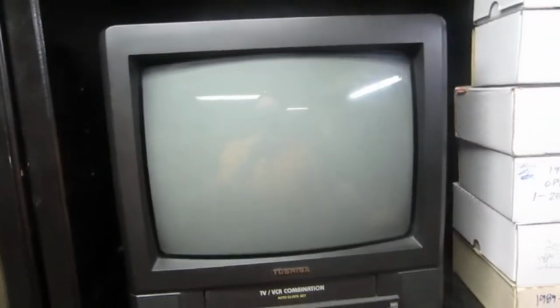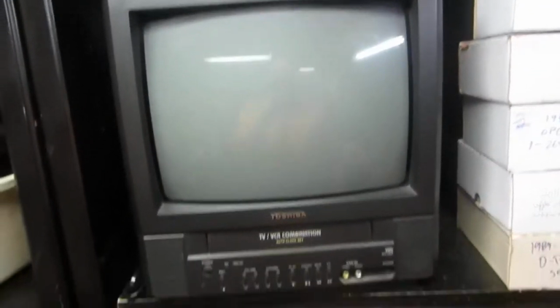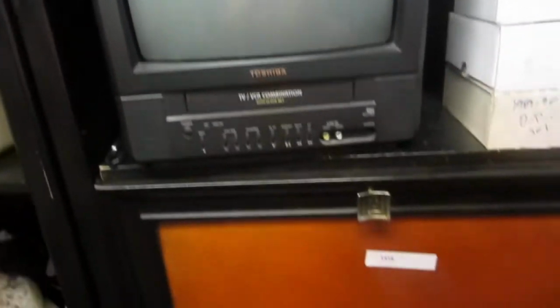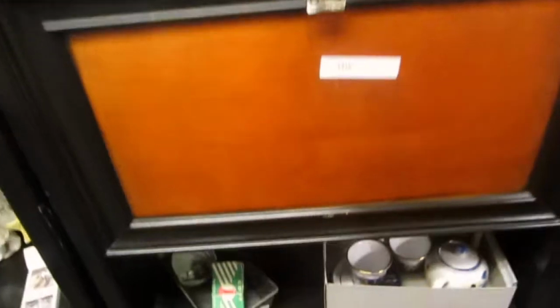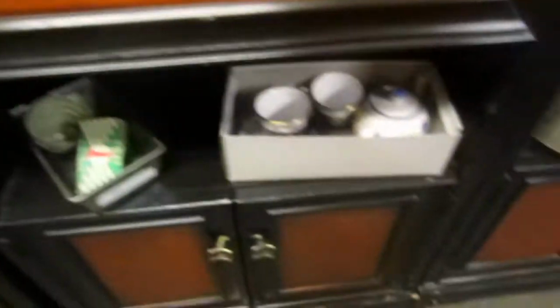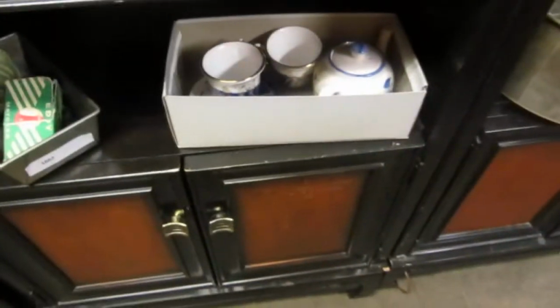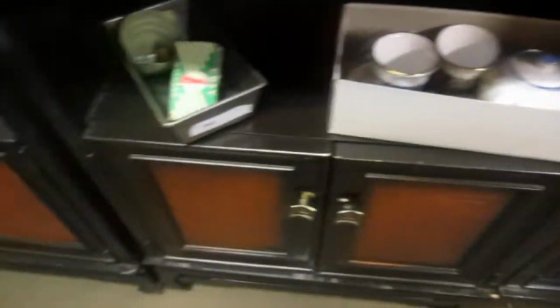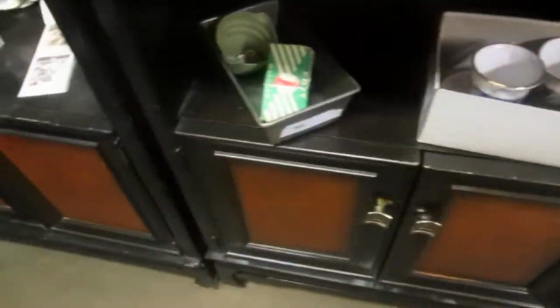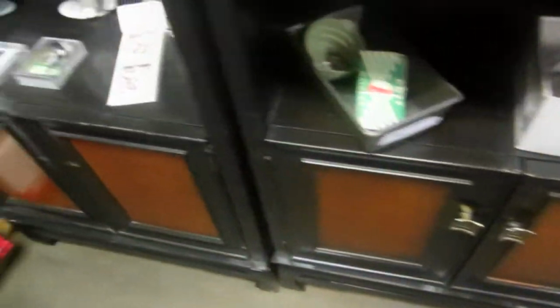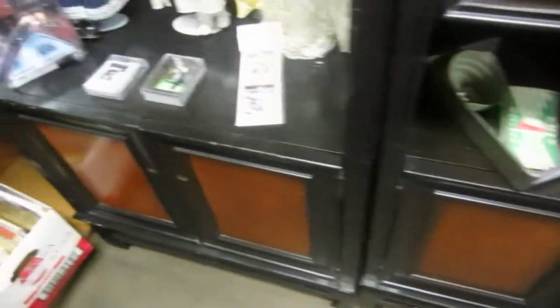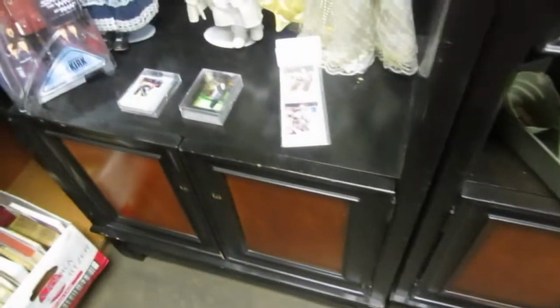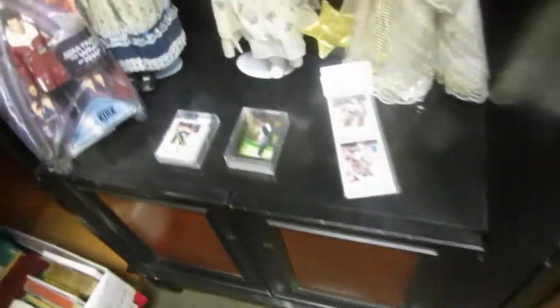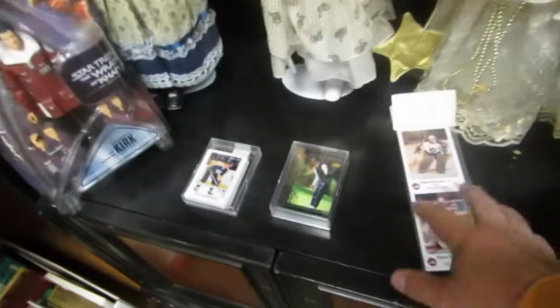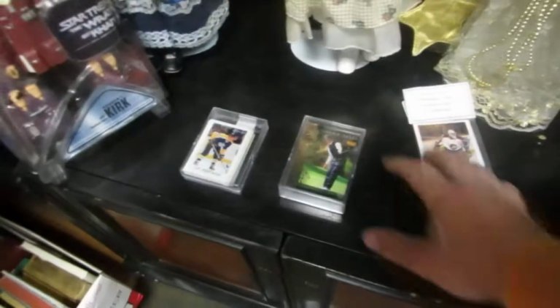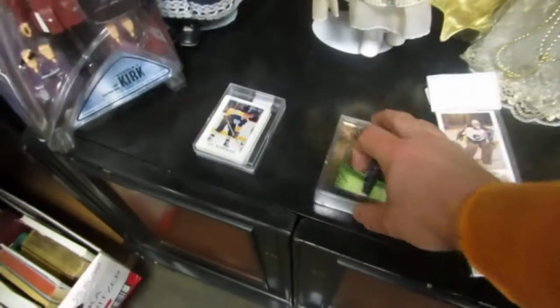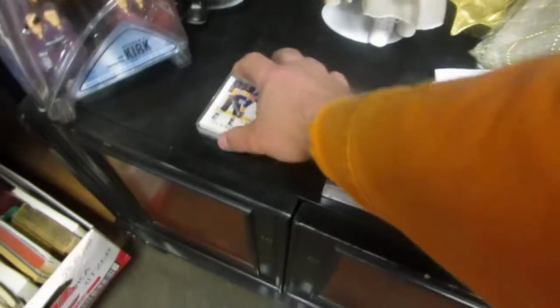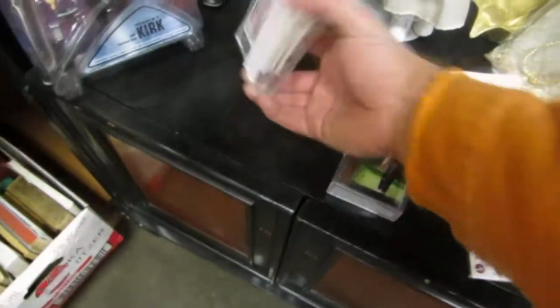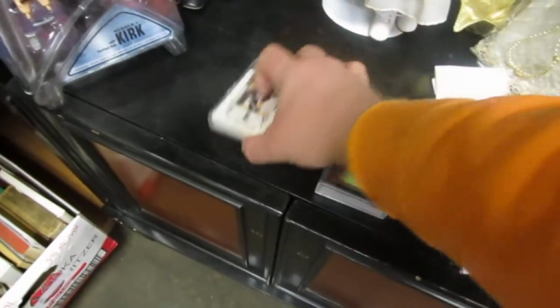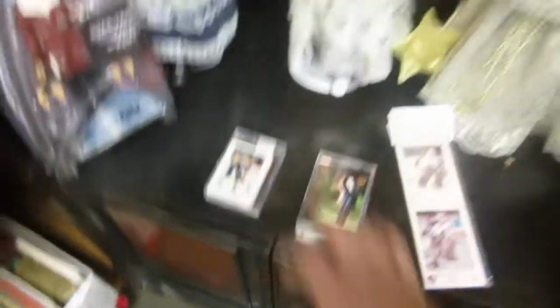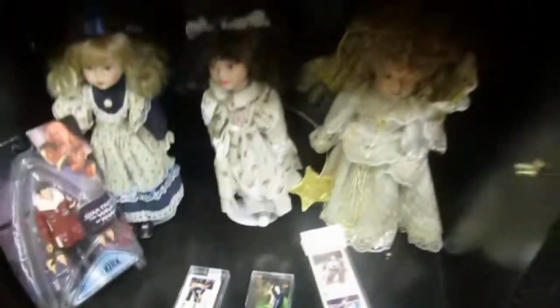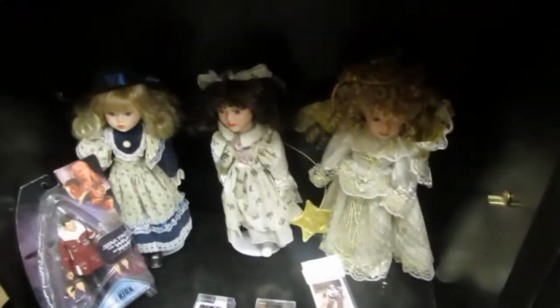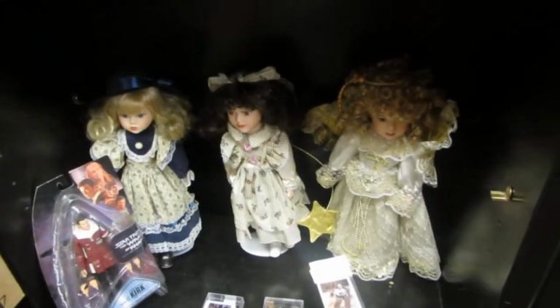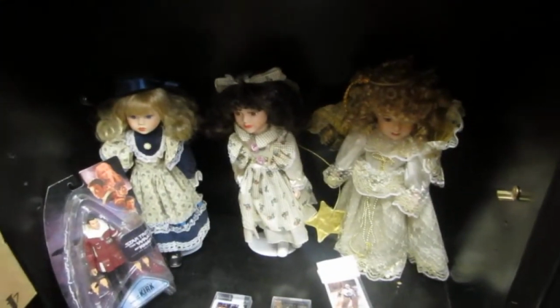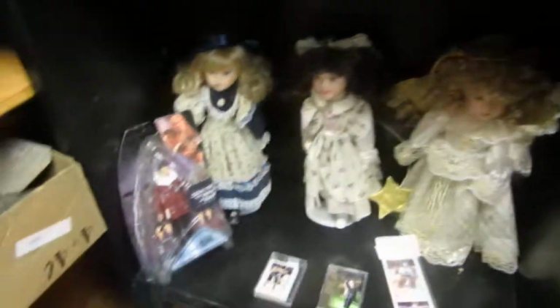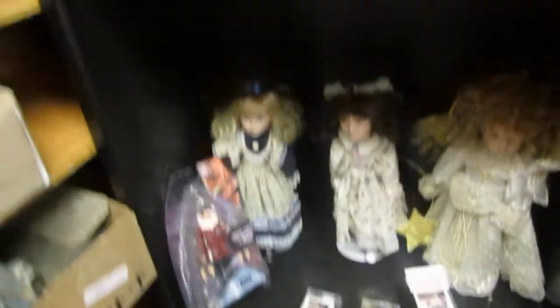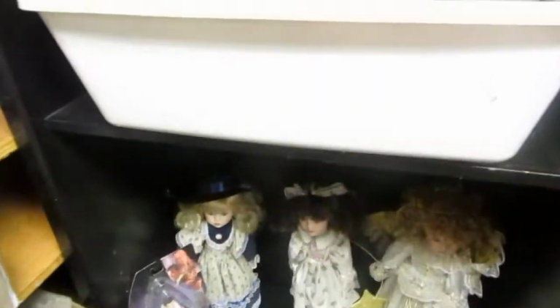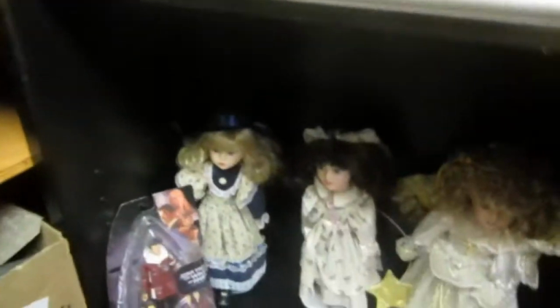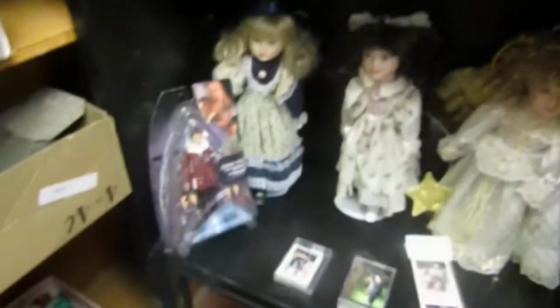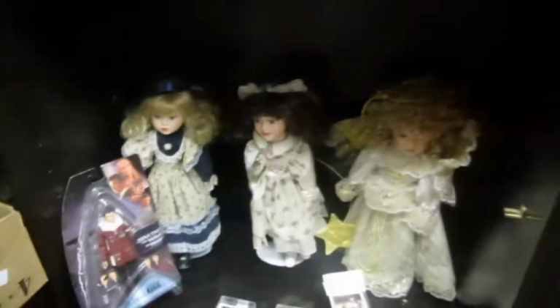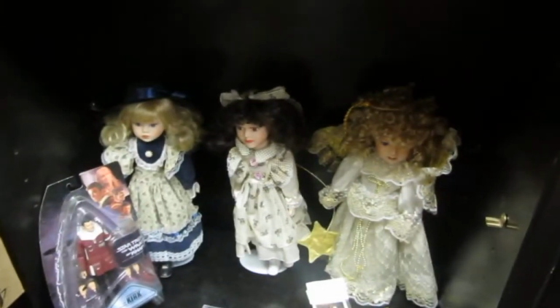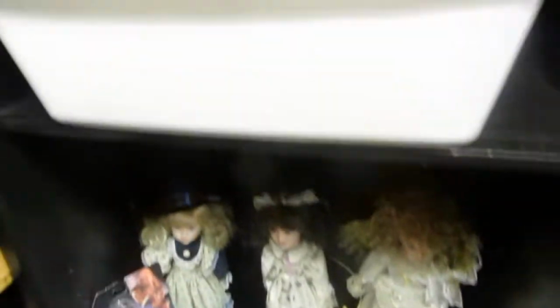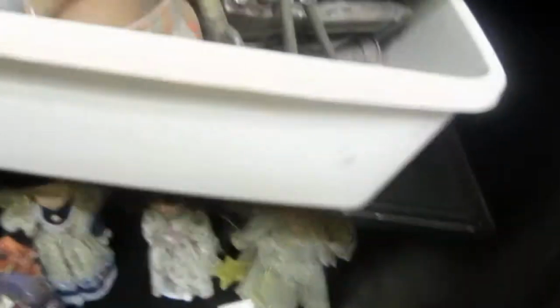We got a Toshiba TV, more teacups, buttons. Winnipeg Jets, tiger tails. We got some old stickers here. We've got dolls — dolls and Kirk. It's like Kirk with the three dolls.